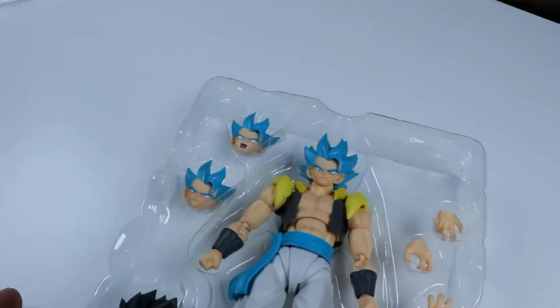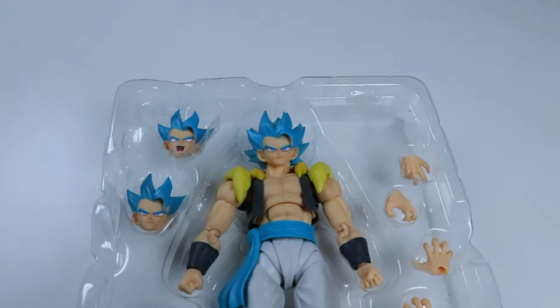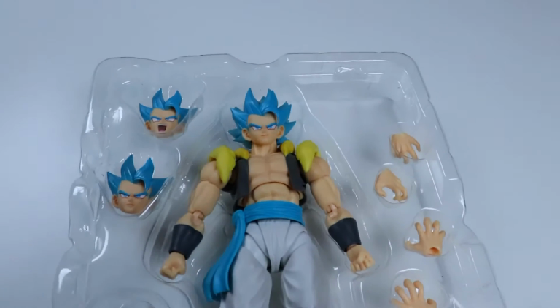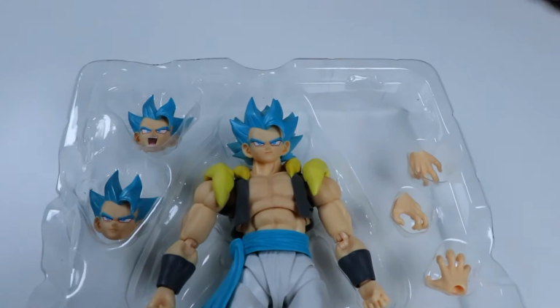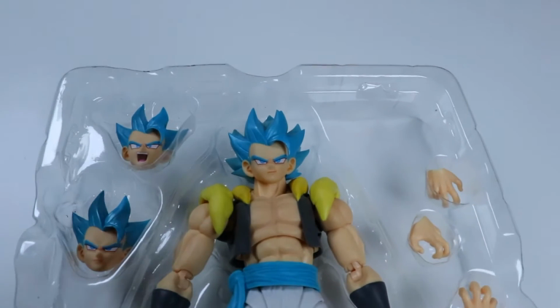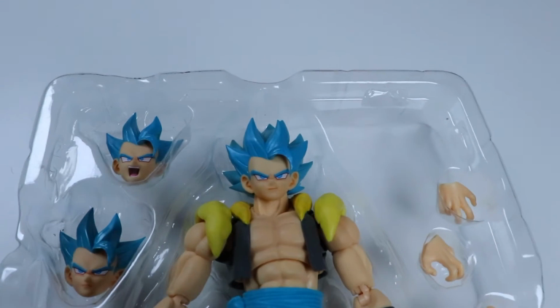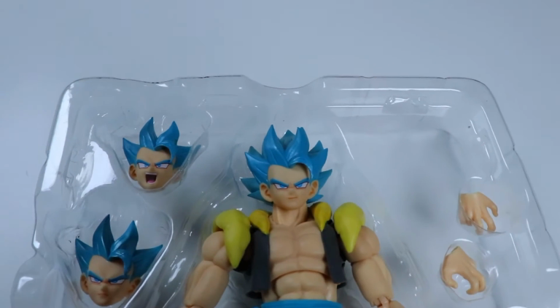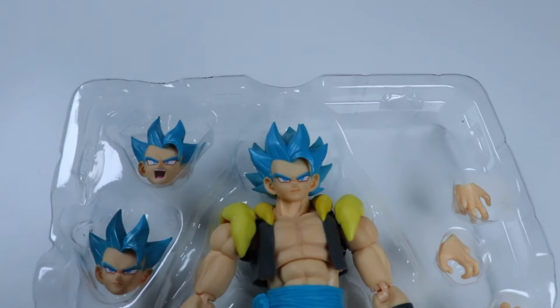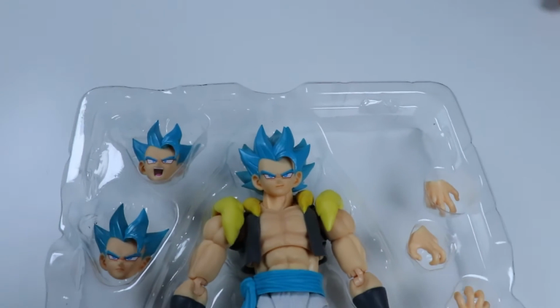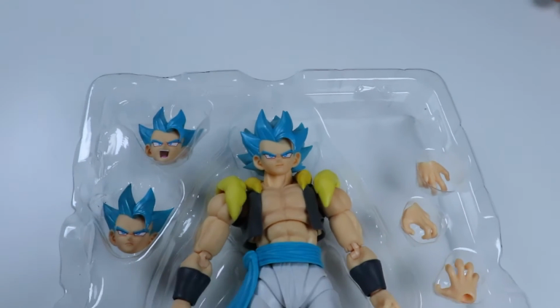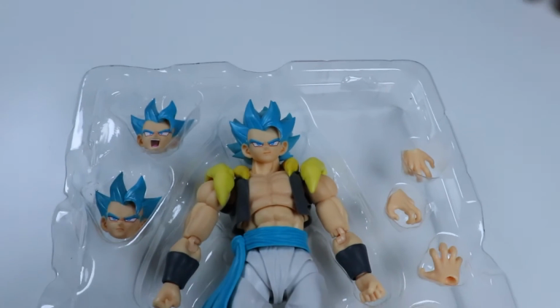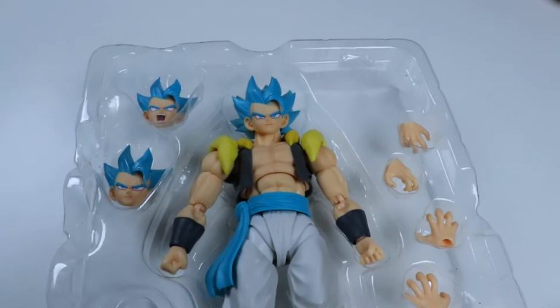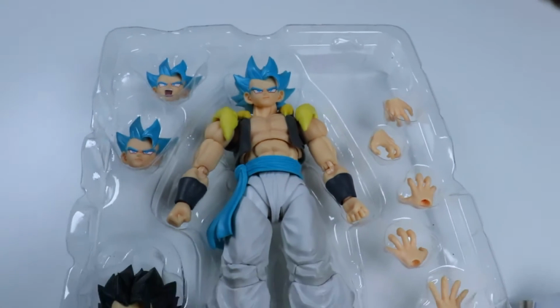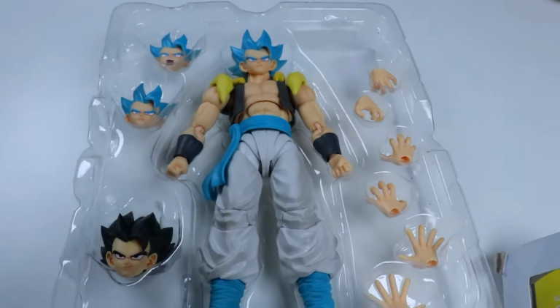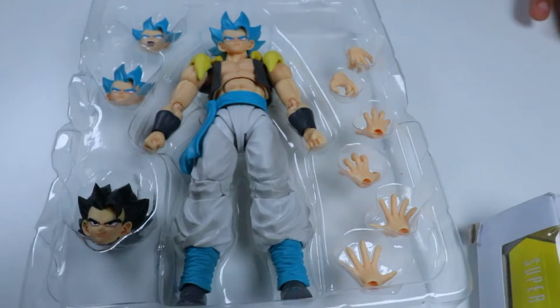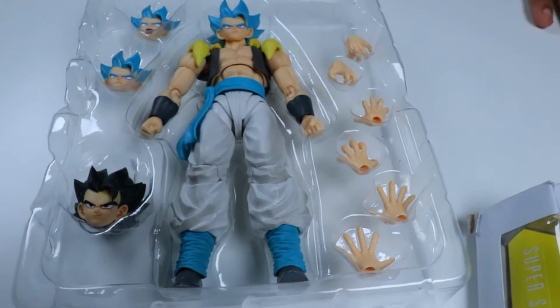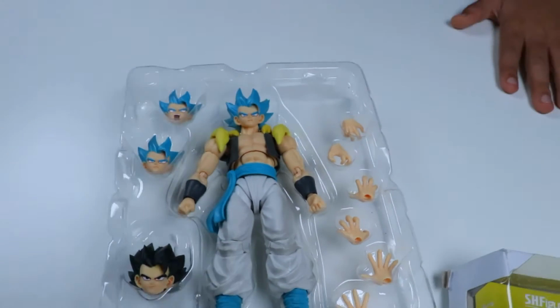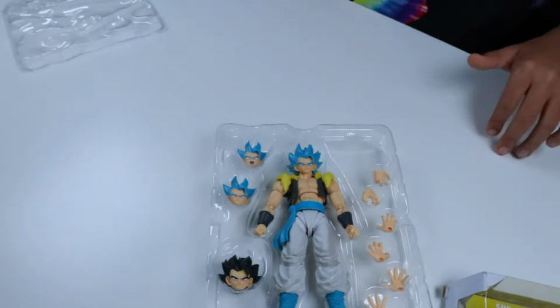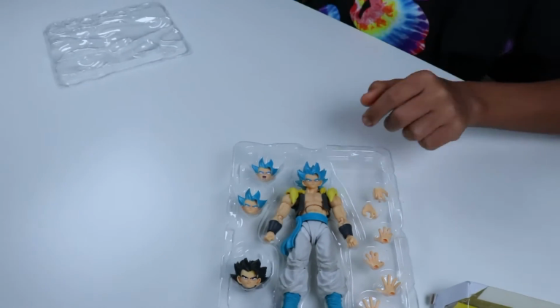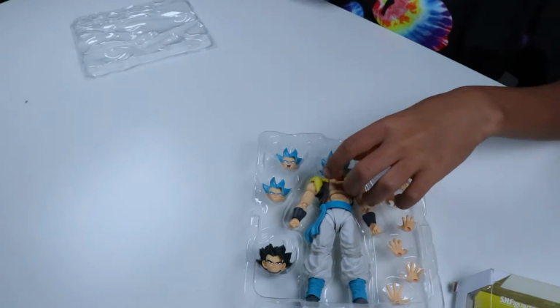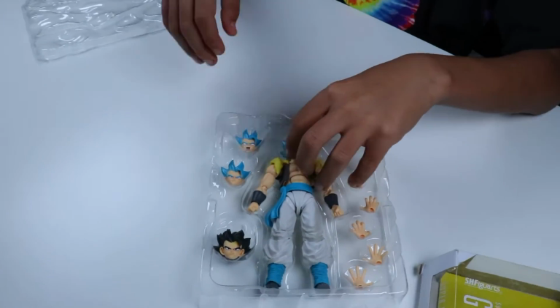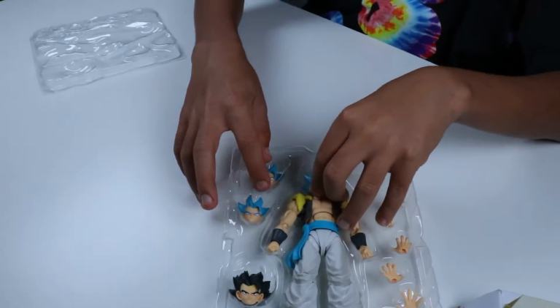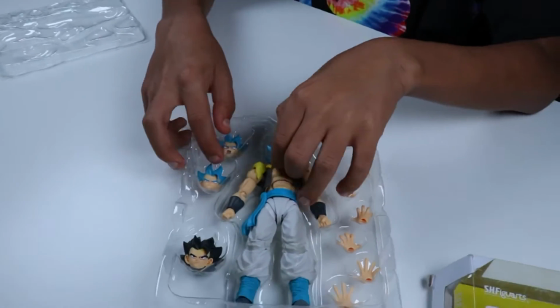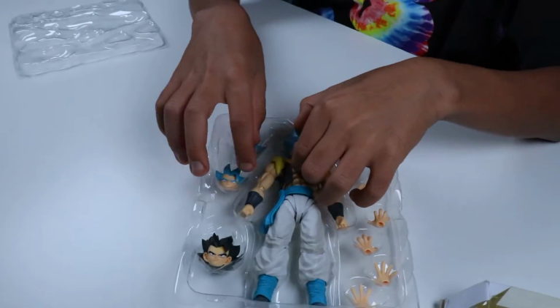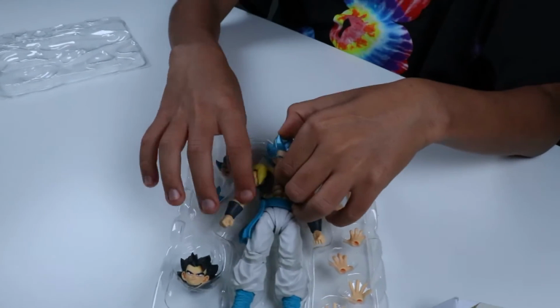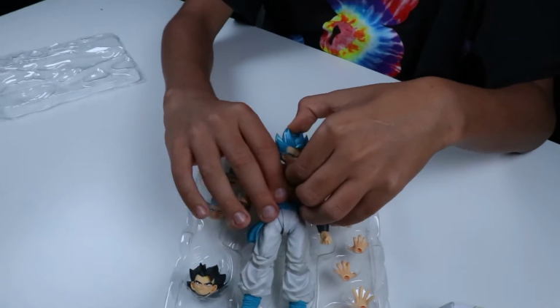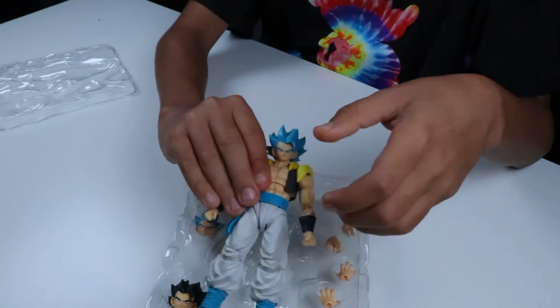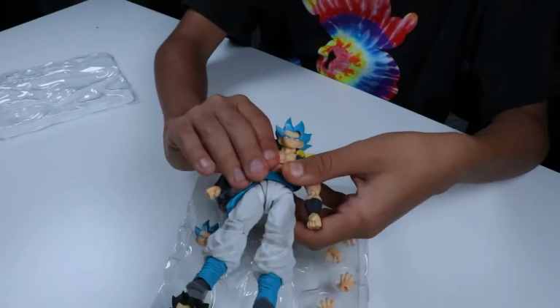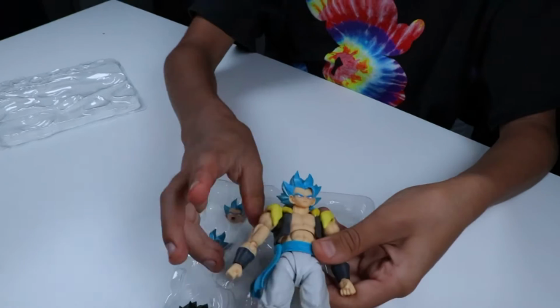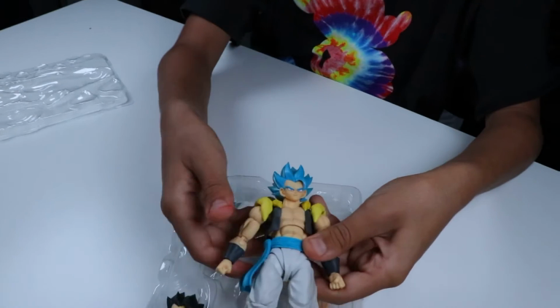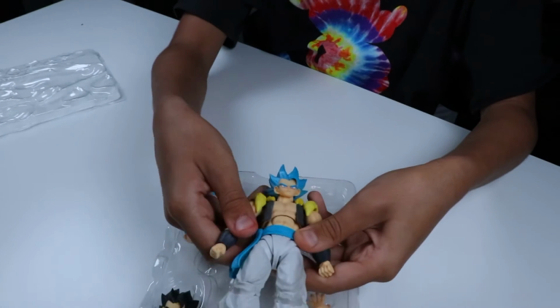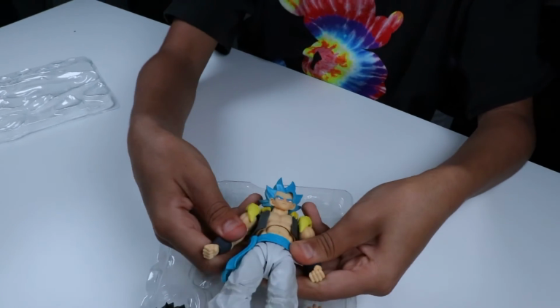Here he is out of the packaging. If you've seen a Super Saiyan Blue Goku, he kind of has the same little silvery hair. So here he is out of the packaging.